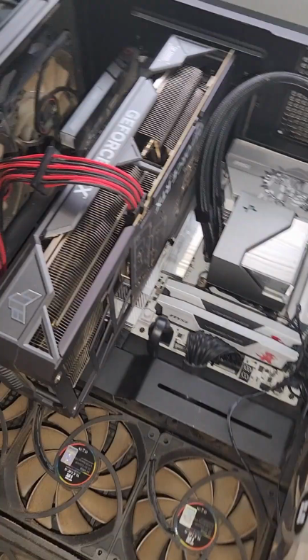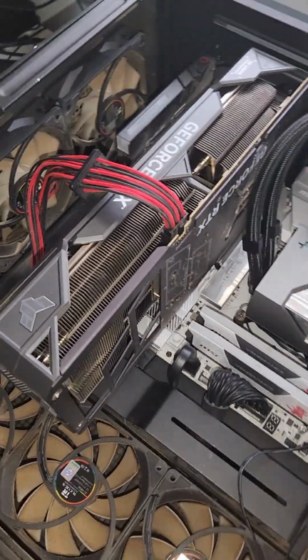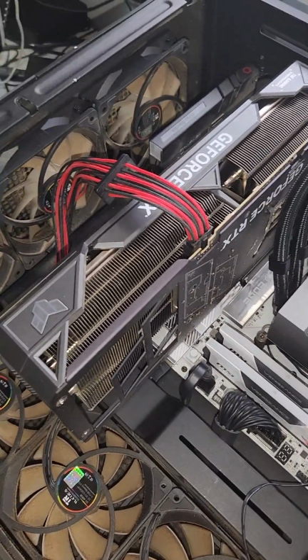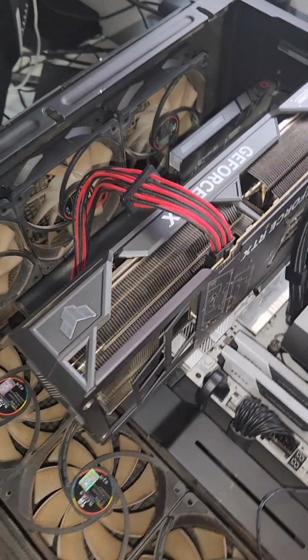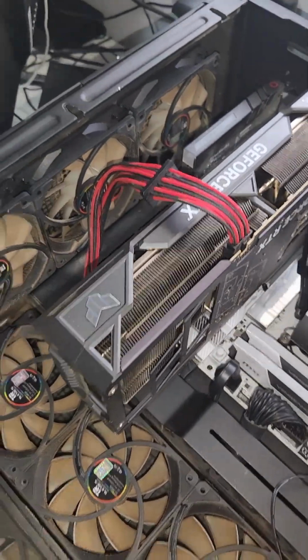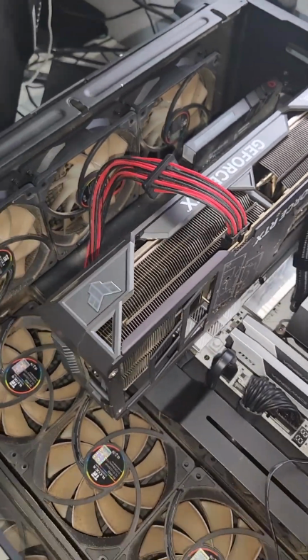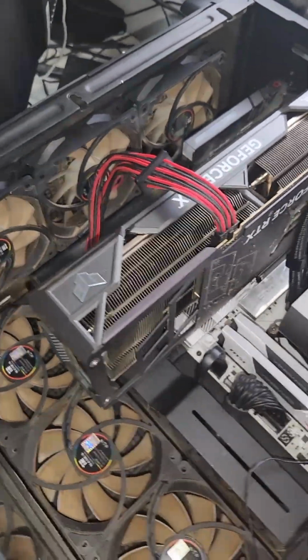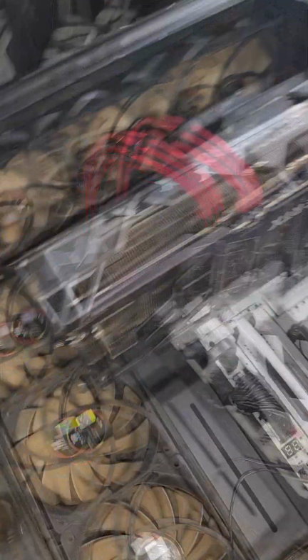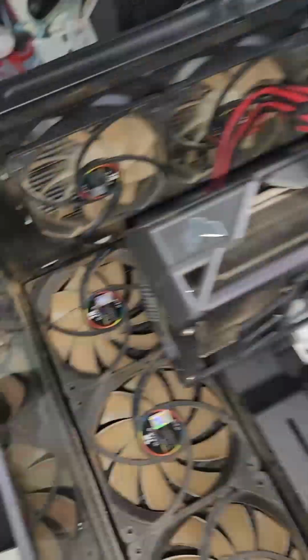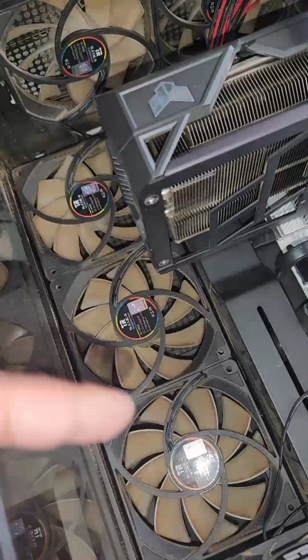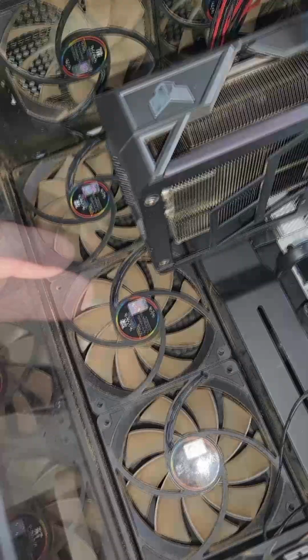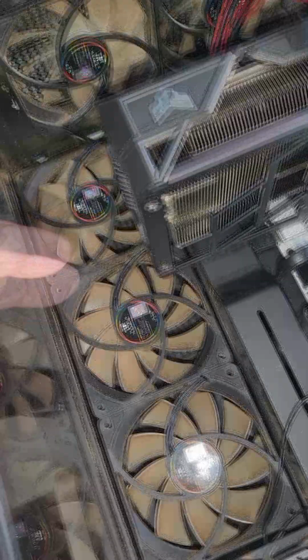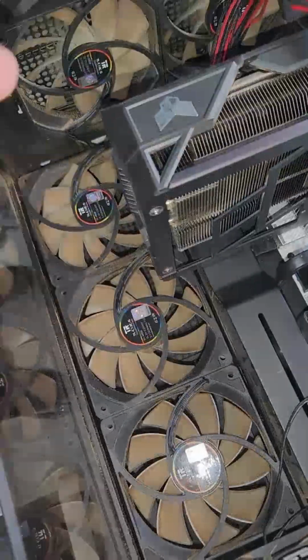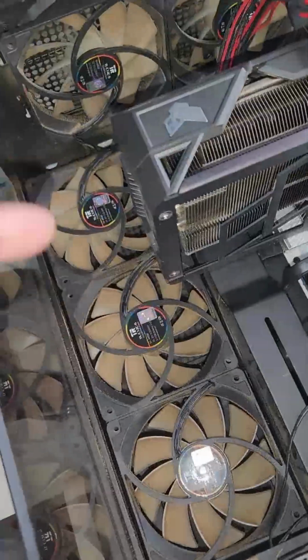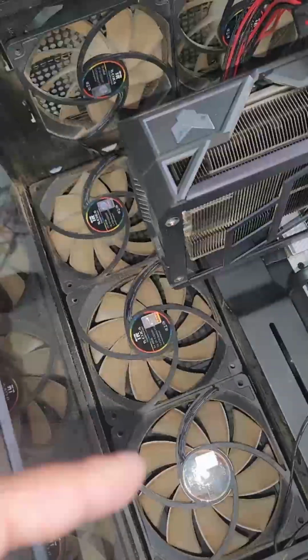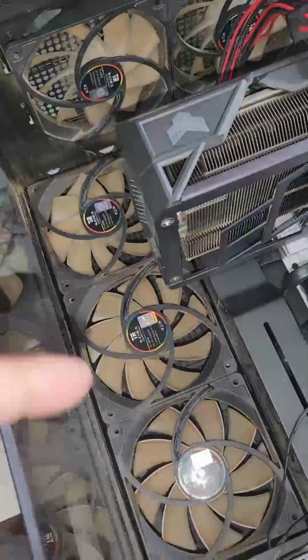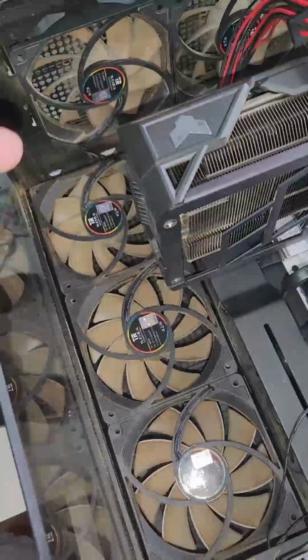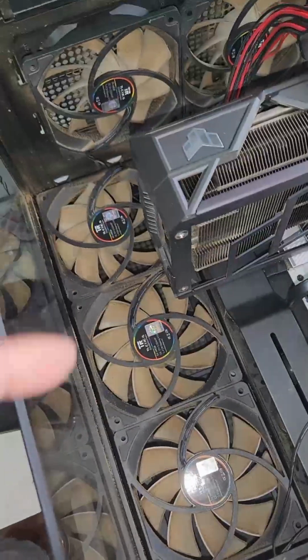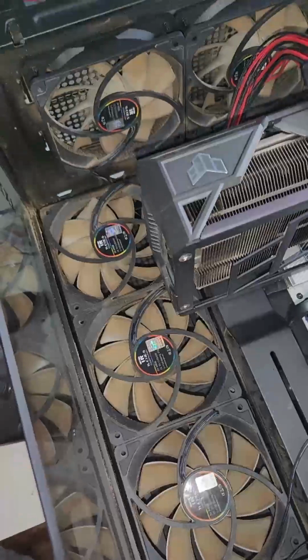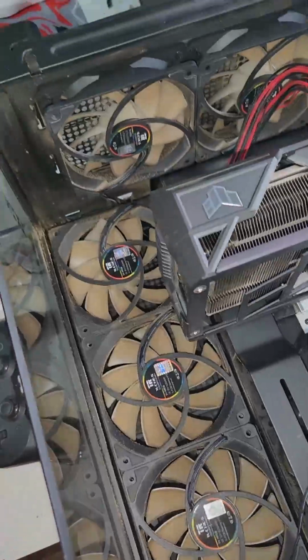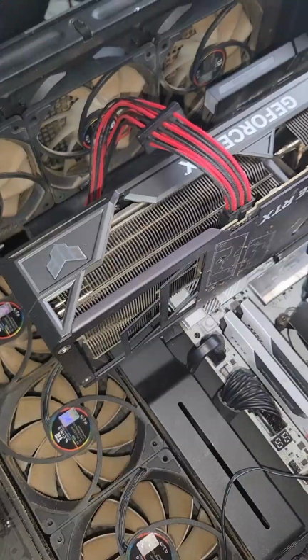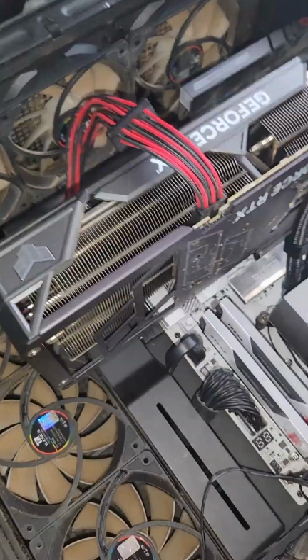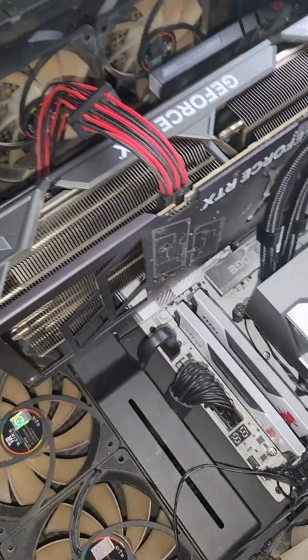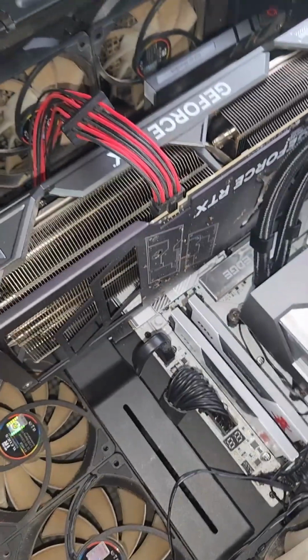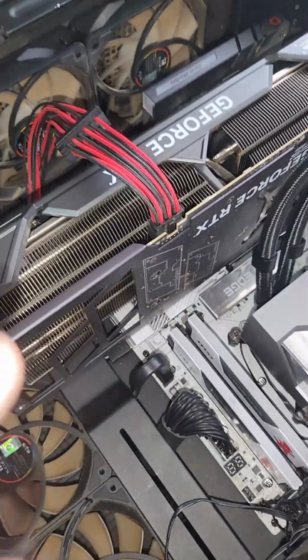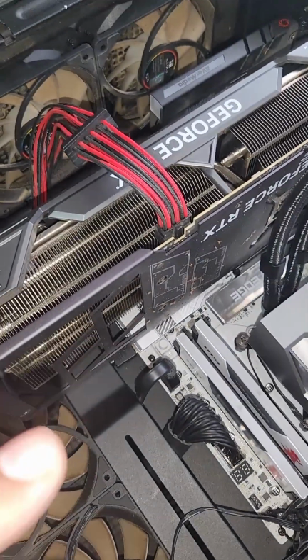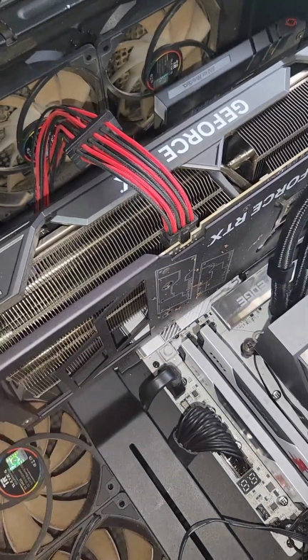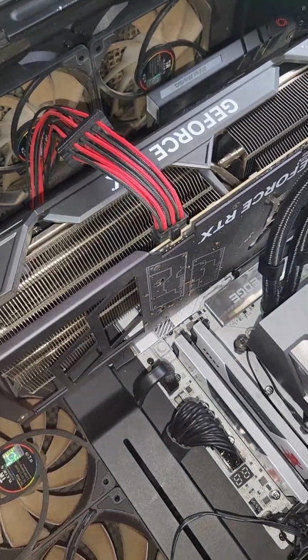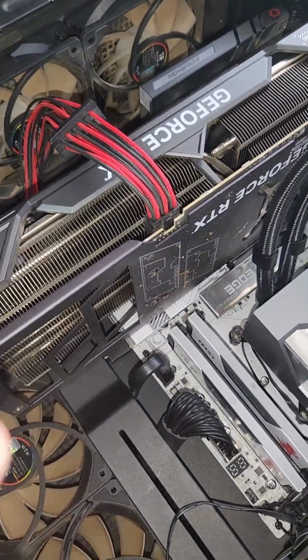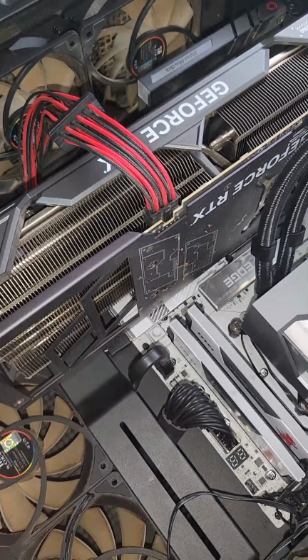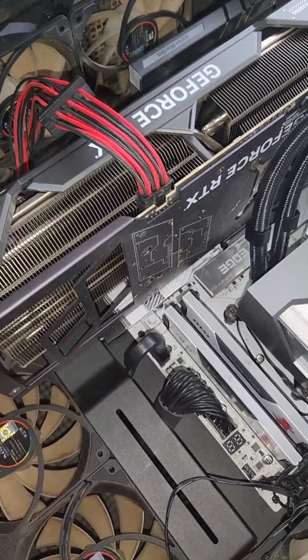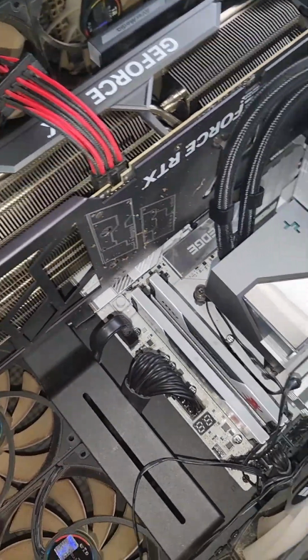So here we go. I got the PC laying down on the side. The fans are brown — this is all from me smoking inside my room. I want to take out my GPU because that's what's in the way right now.